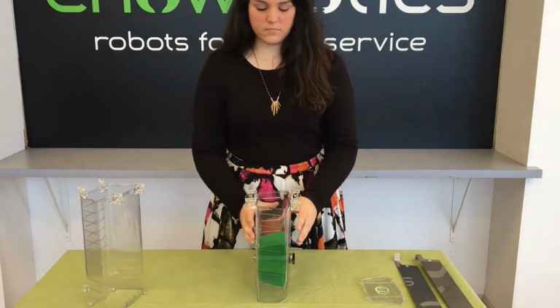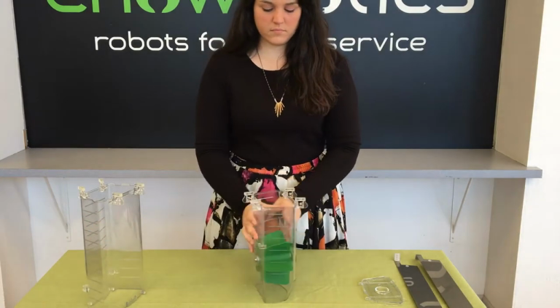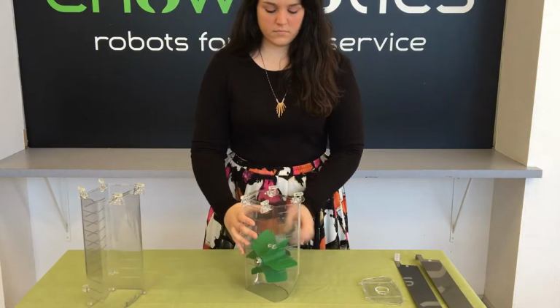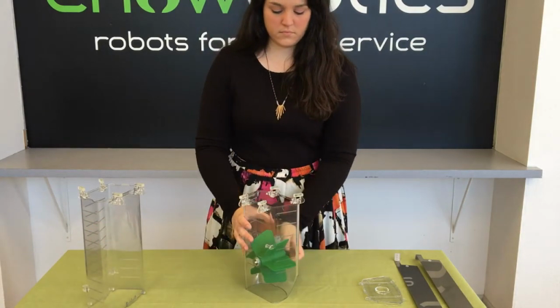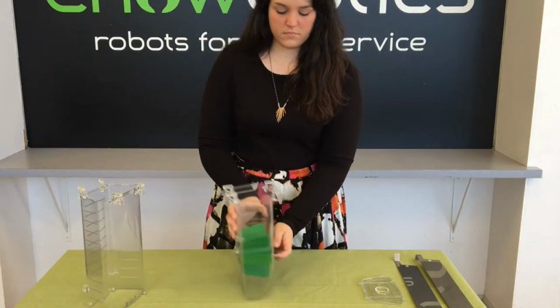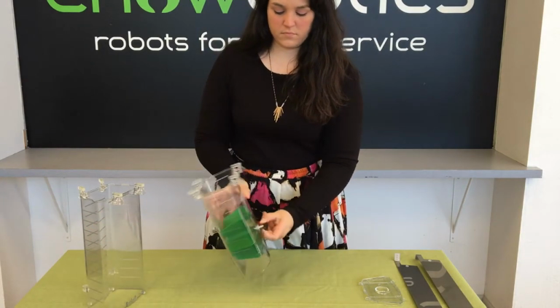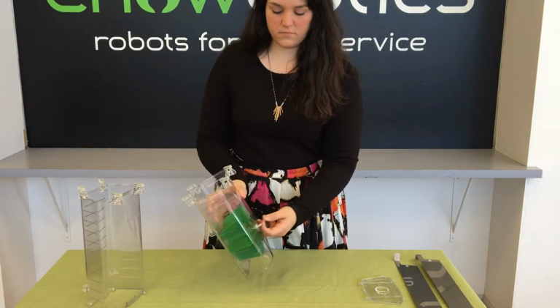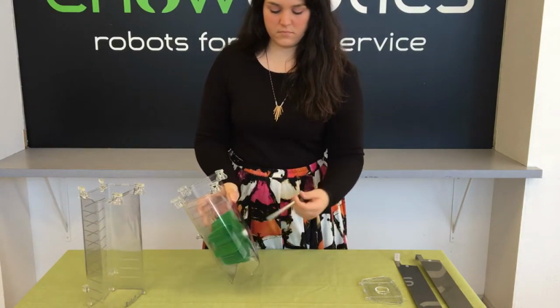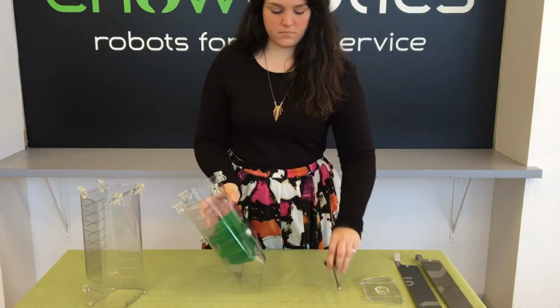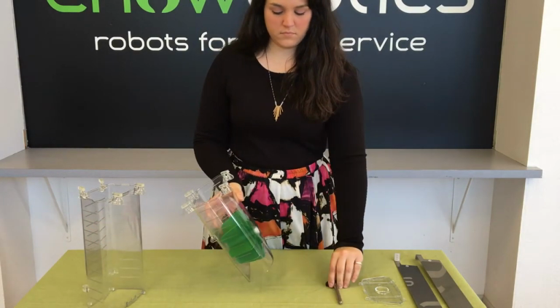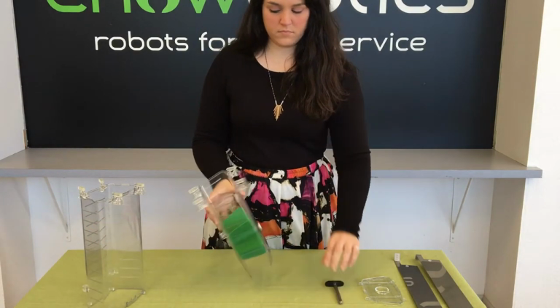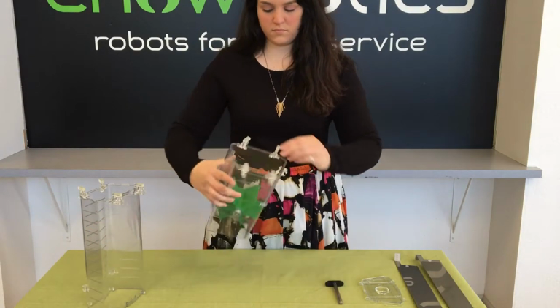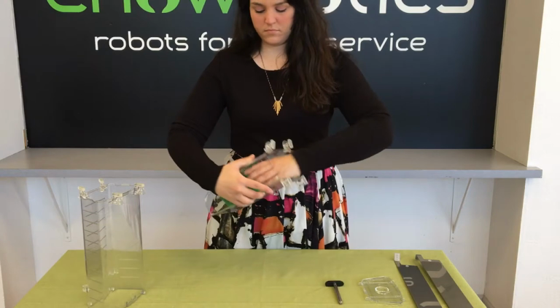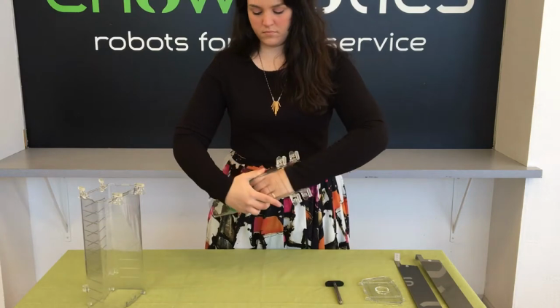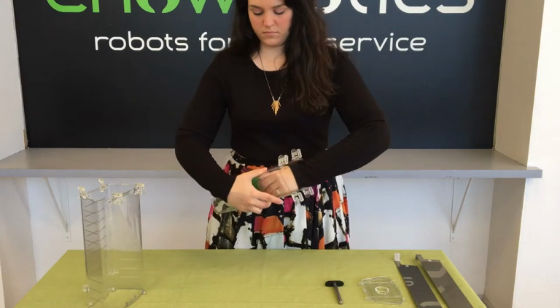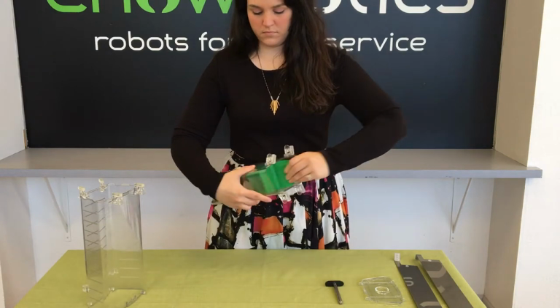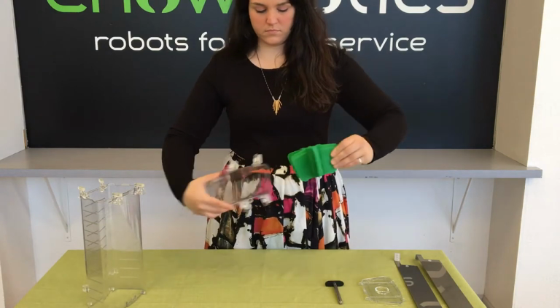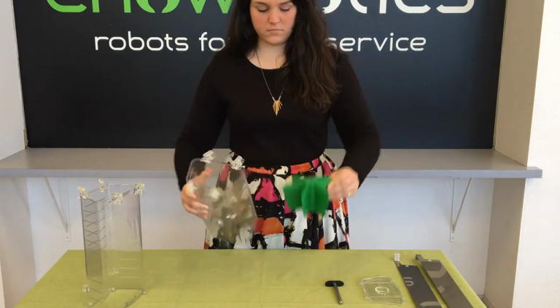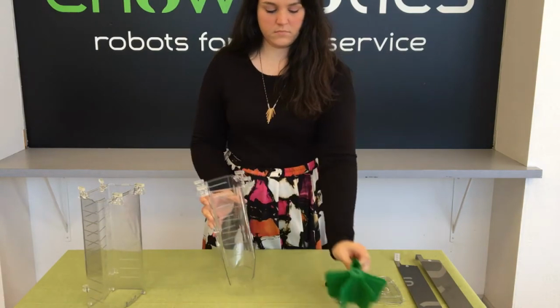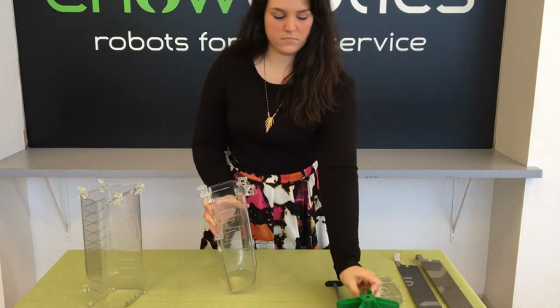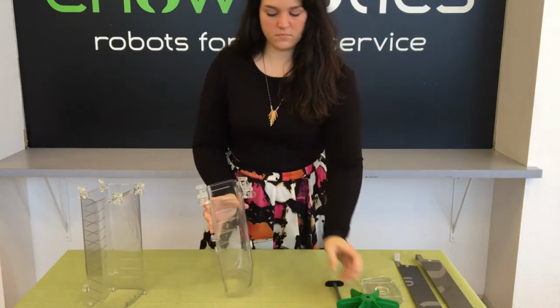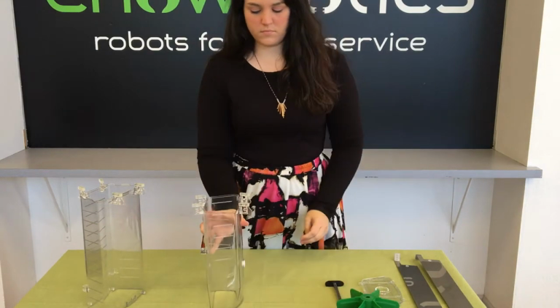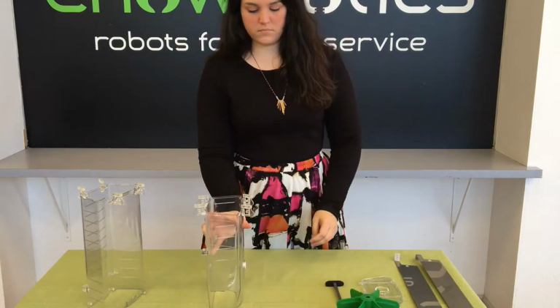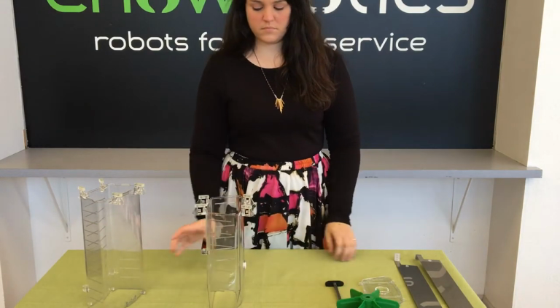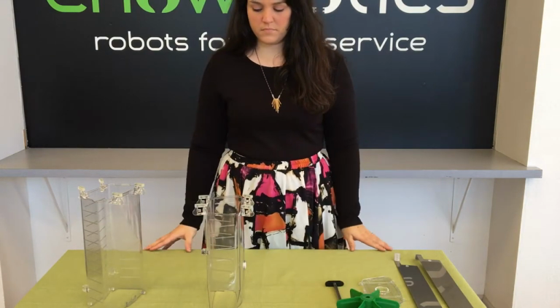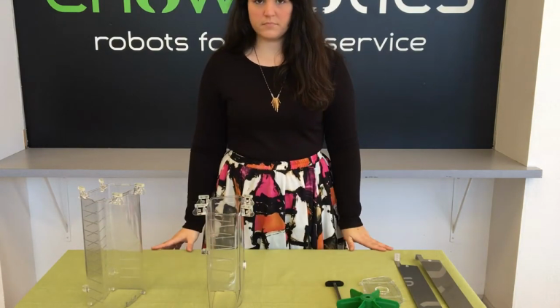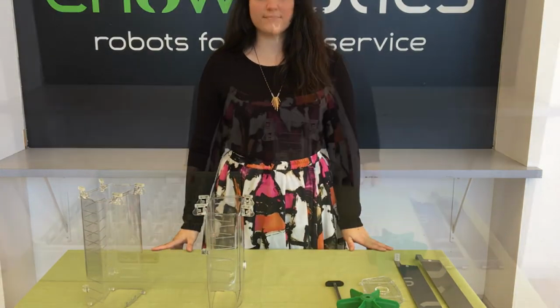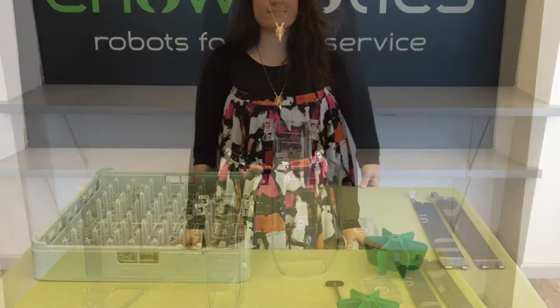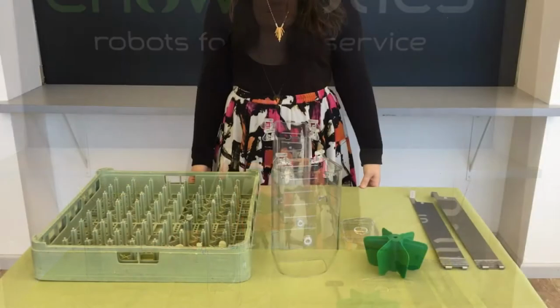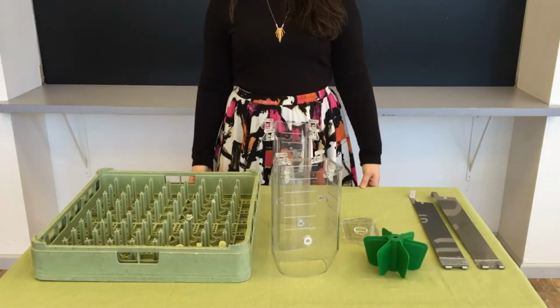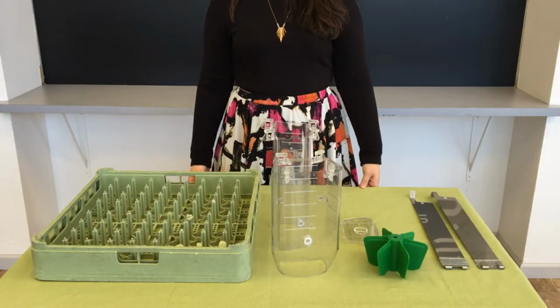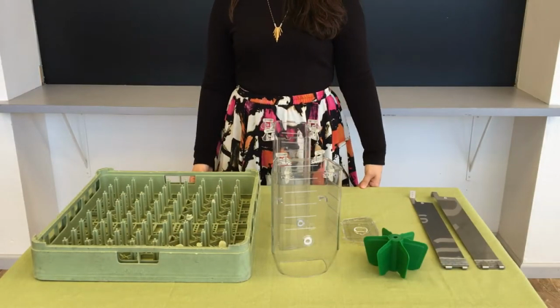You can then pull out the paddle shaft, set it aside, take out the paddle, and you've finished disassembling a canister. Follow the exact same procedure to take apart a small canister.